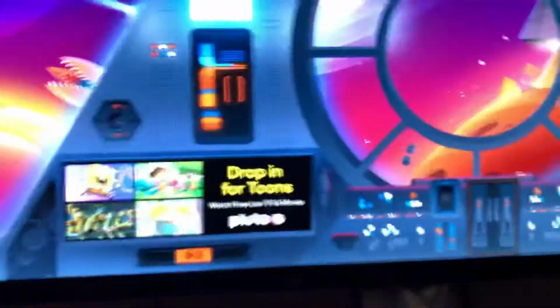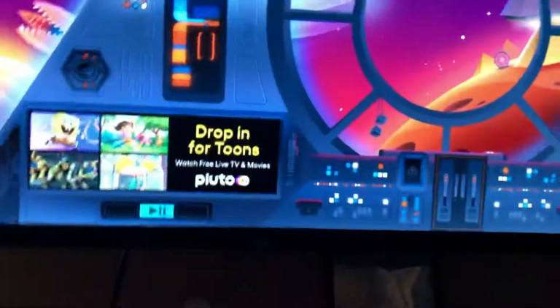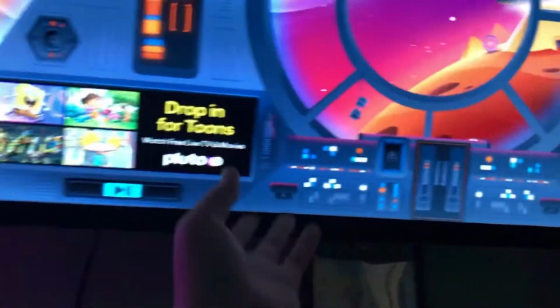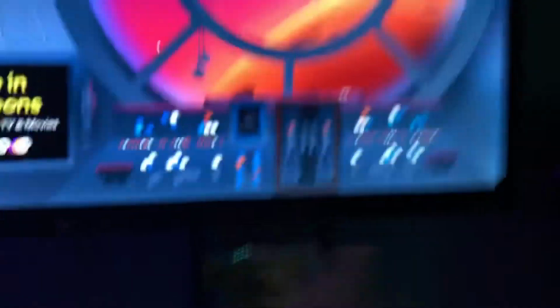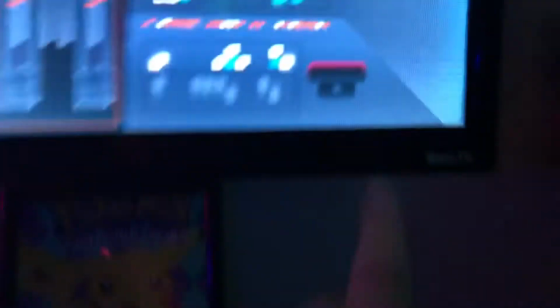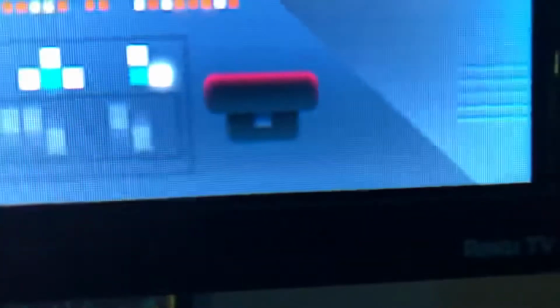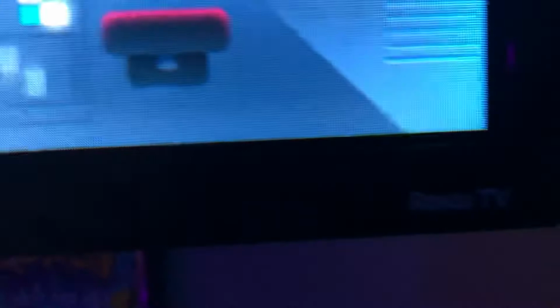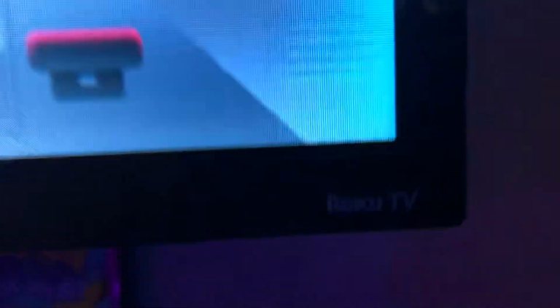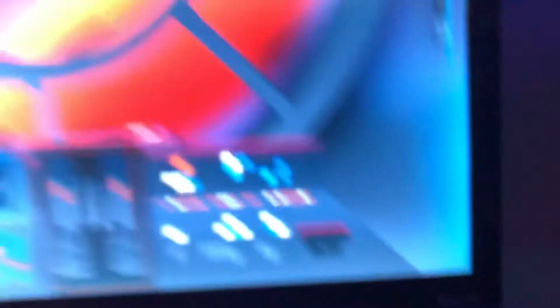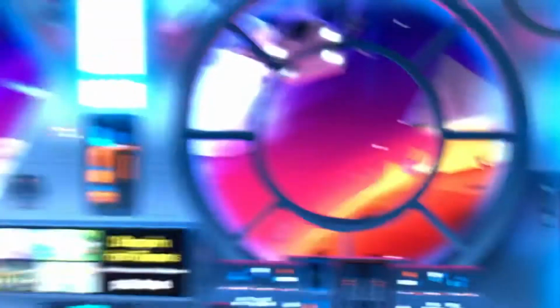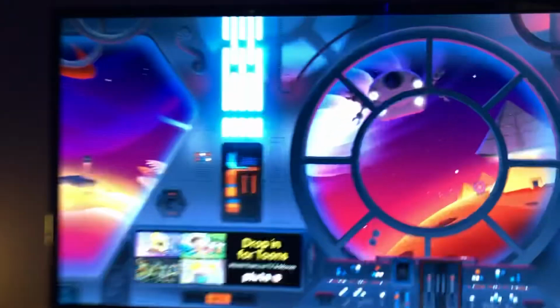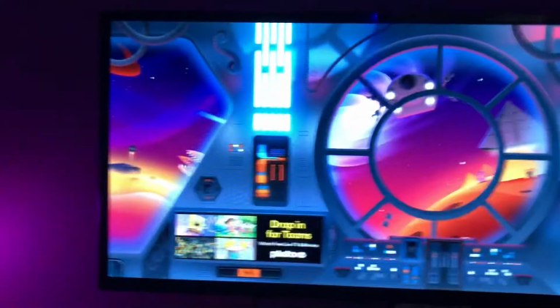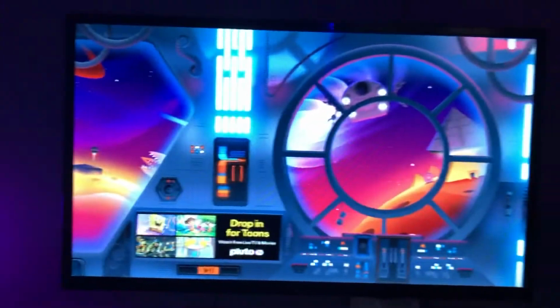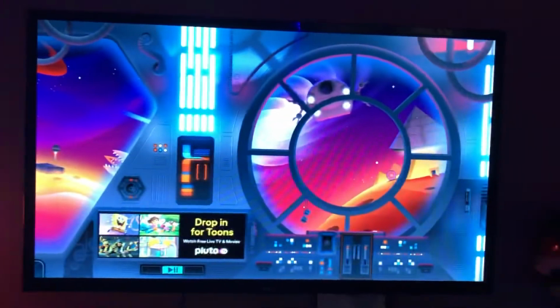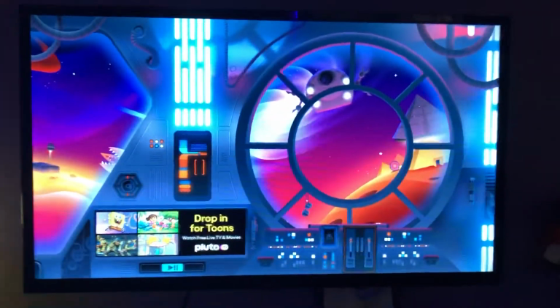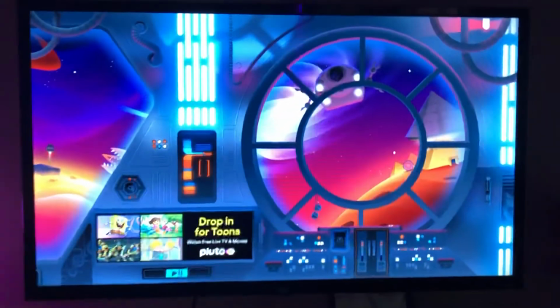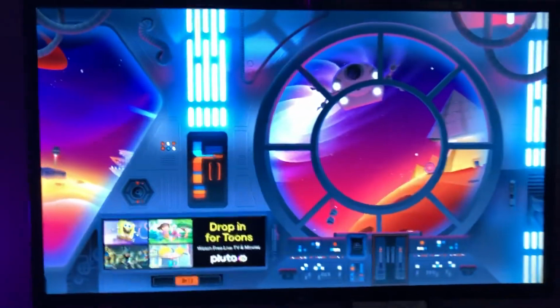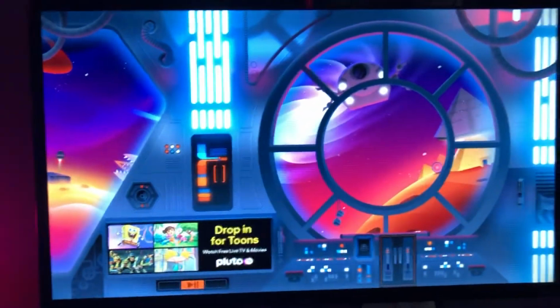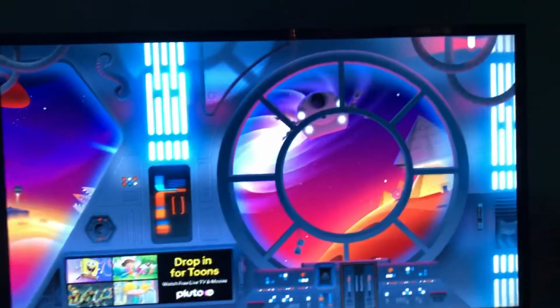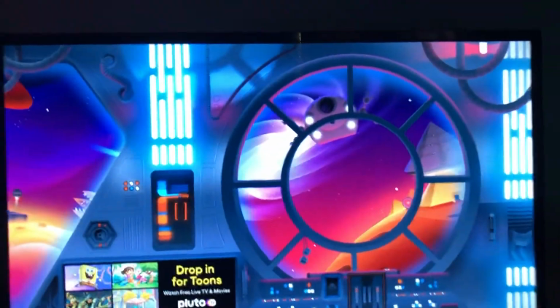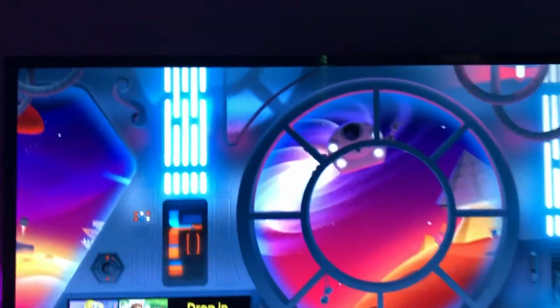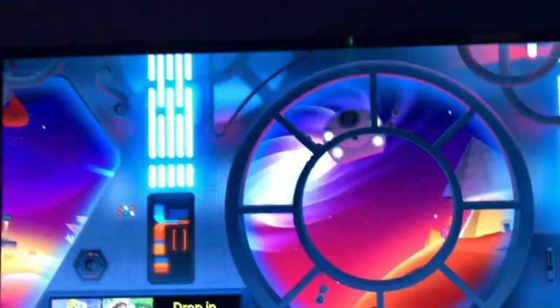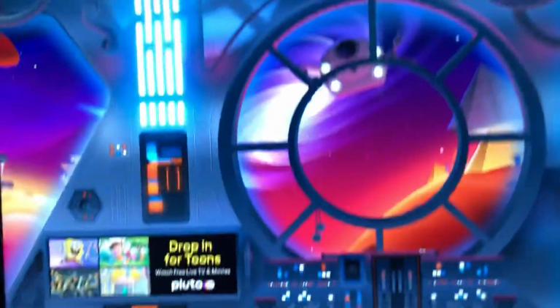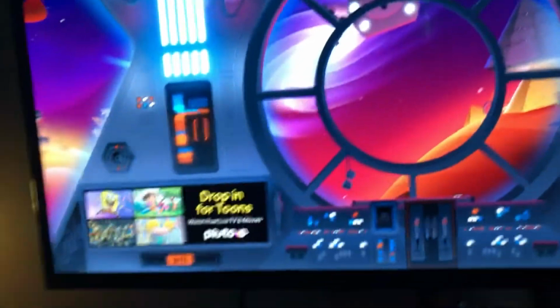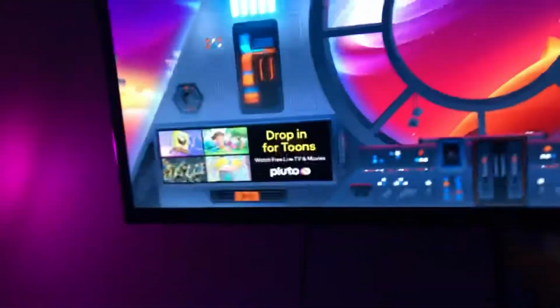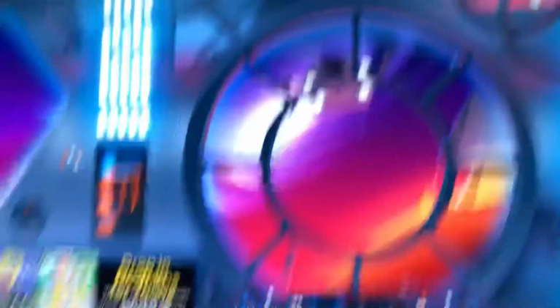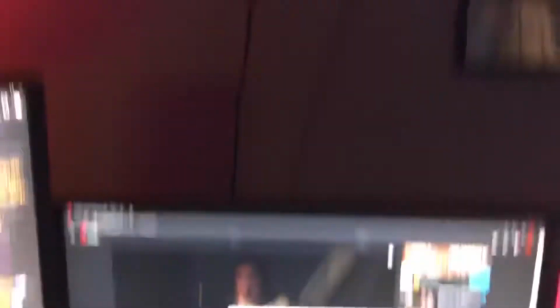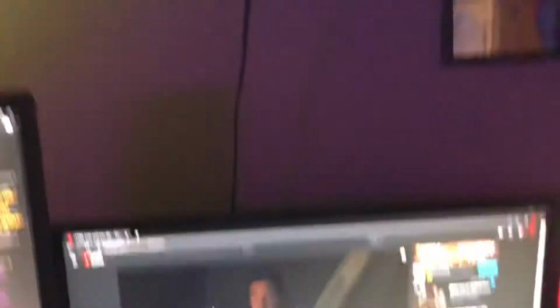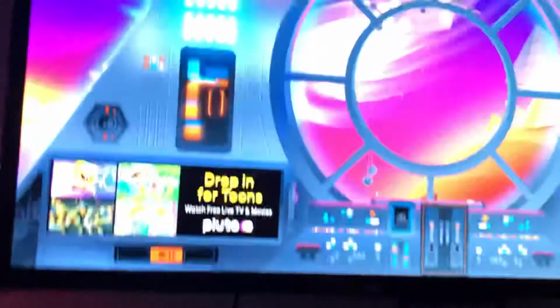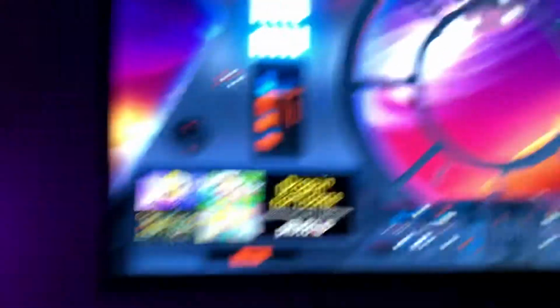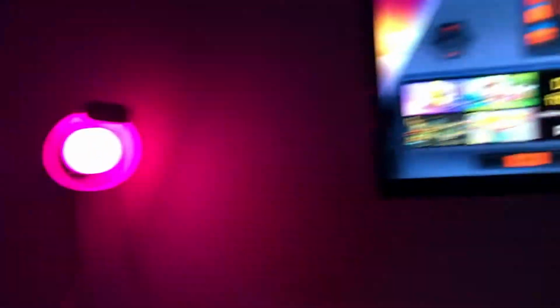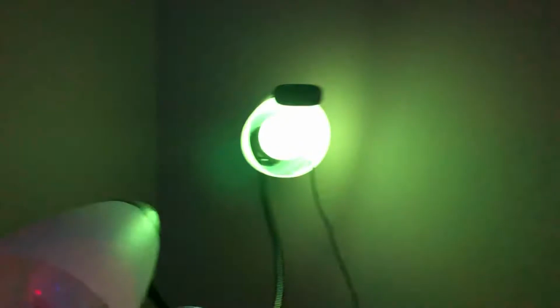The TCL Roku TV — I use it as another monitor. It's a 32-inch. I use it as another monitor for ReChat and stuff like that.